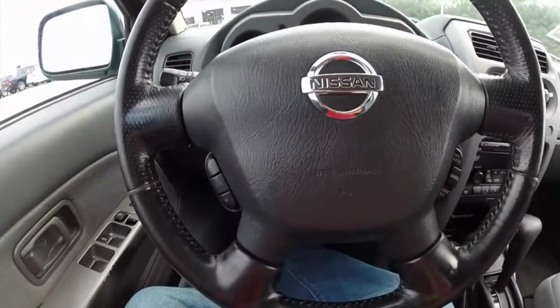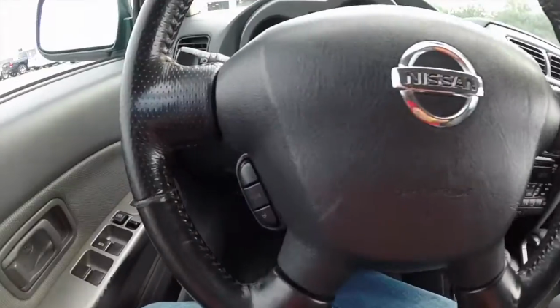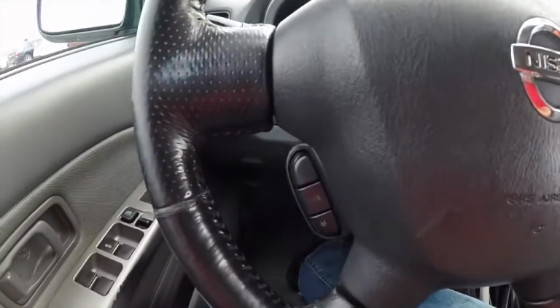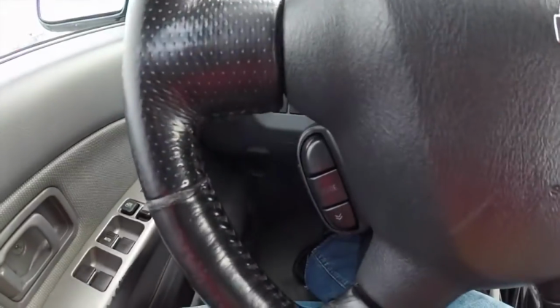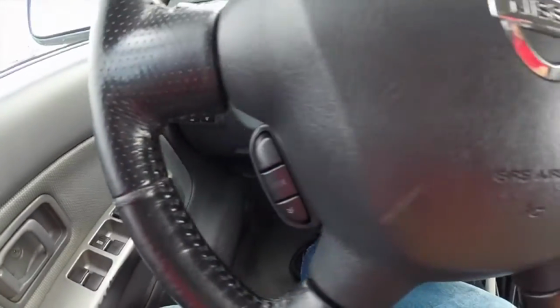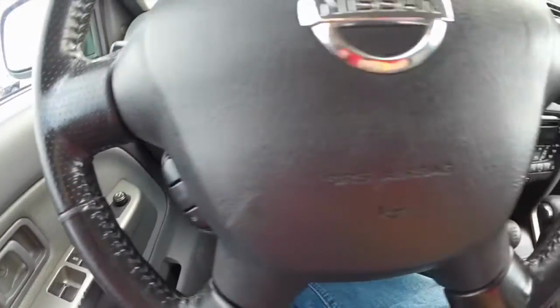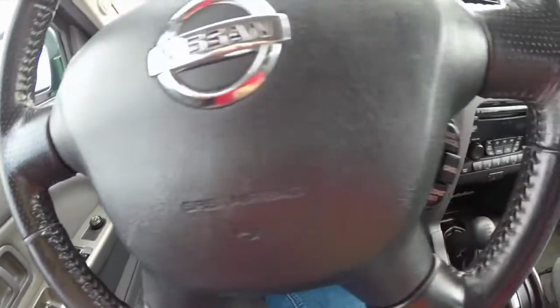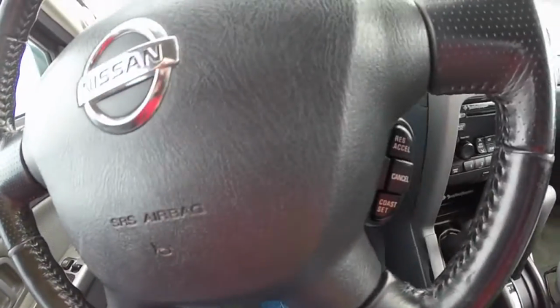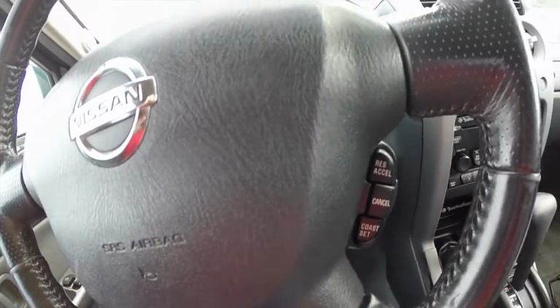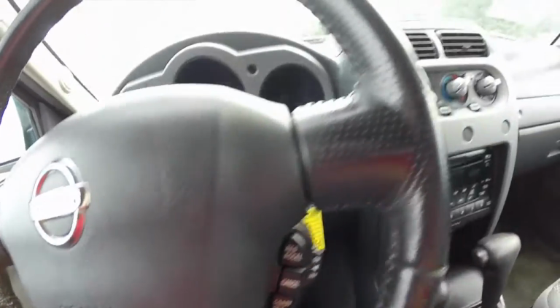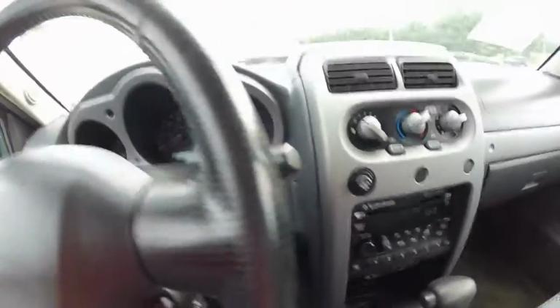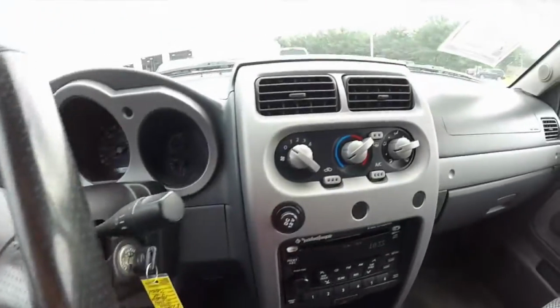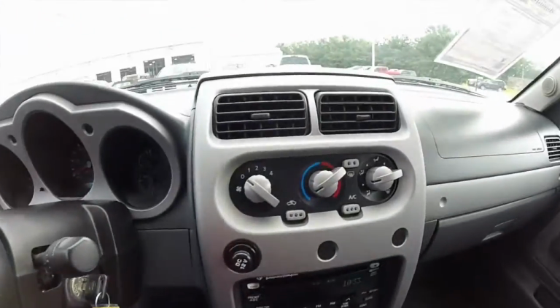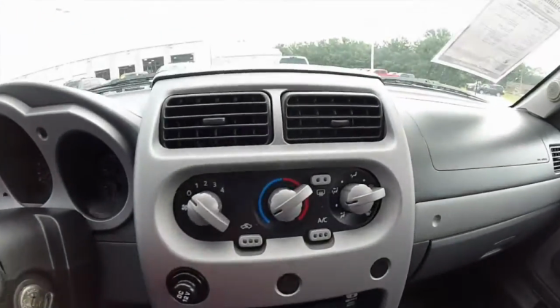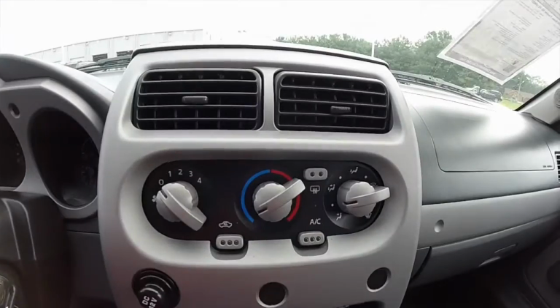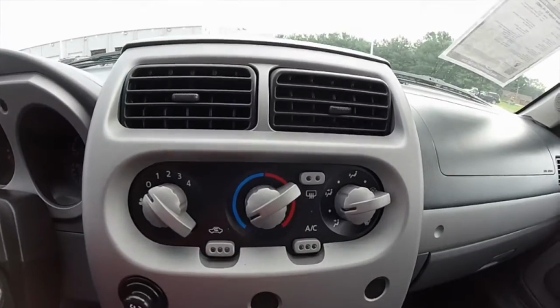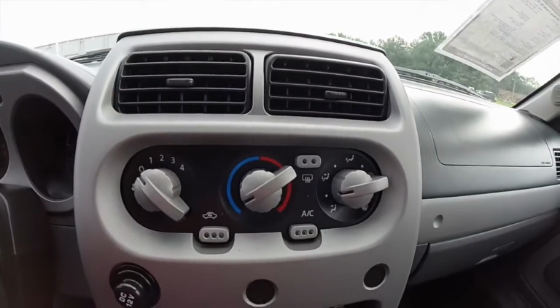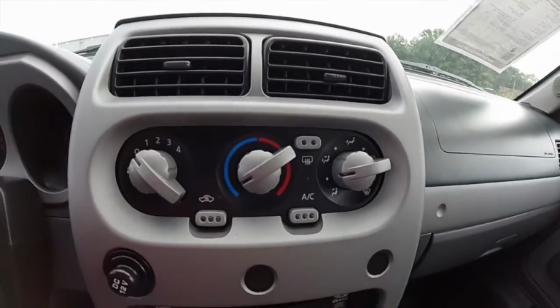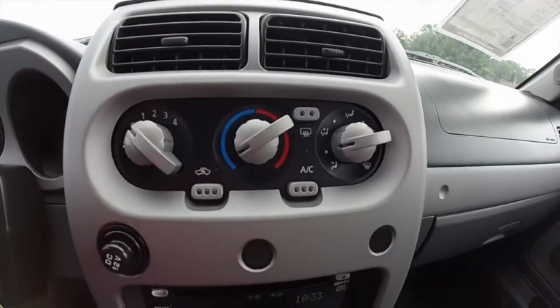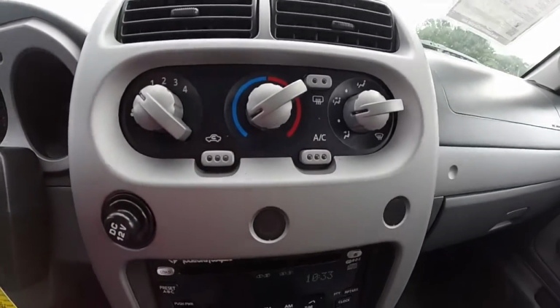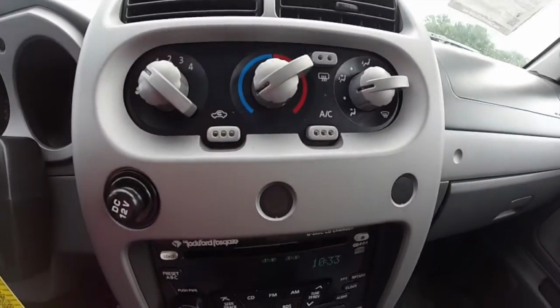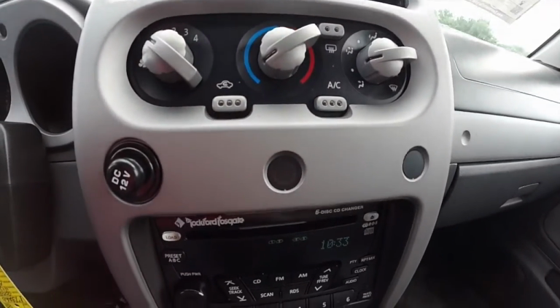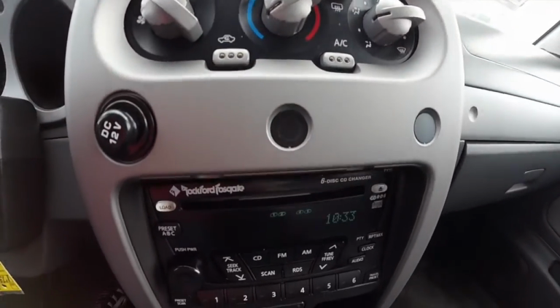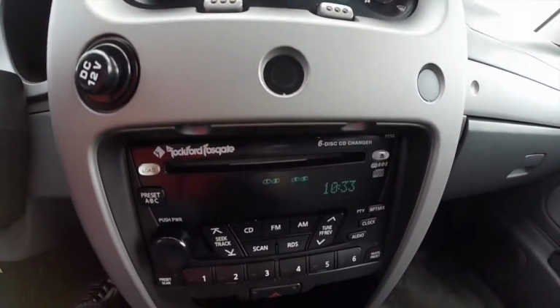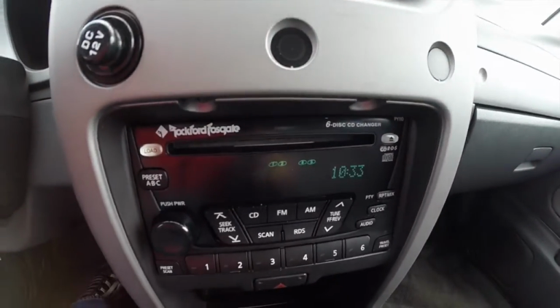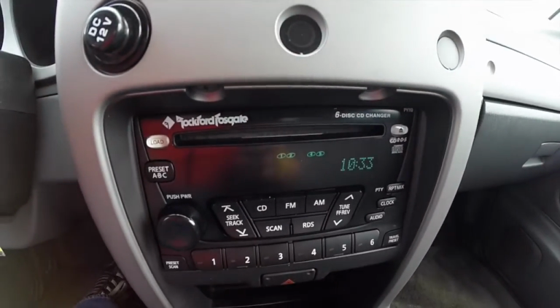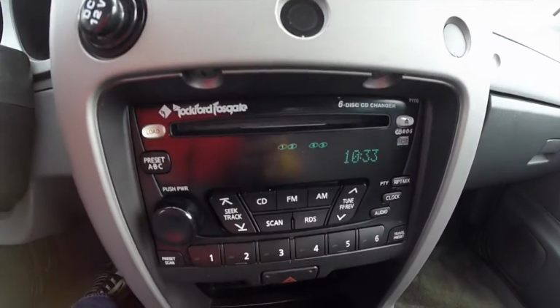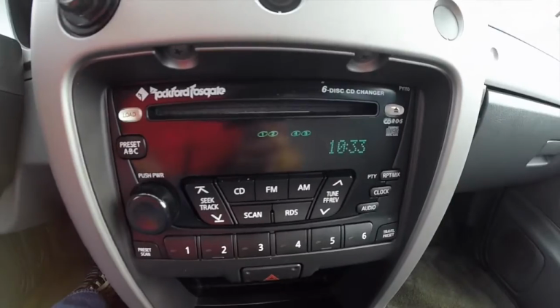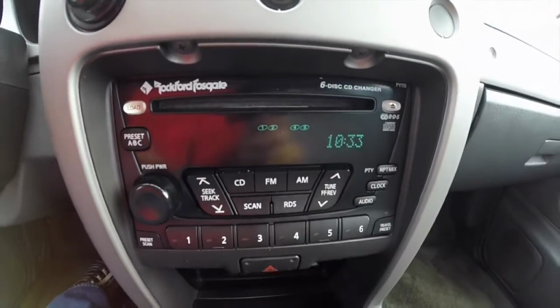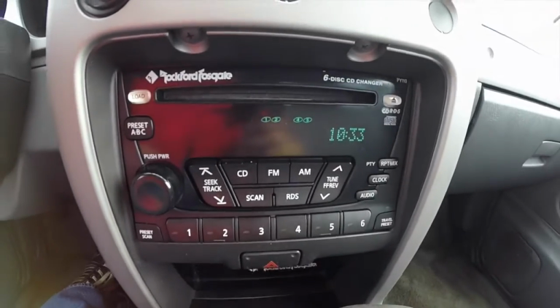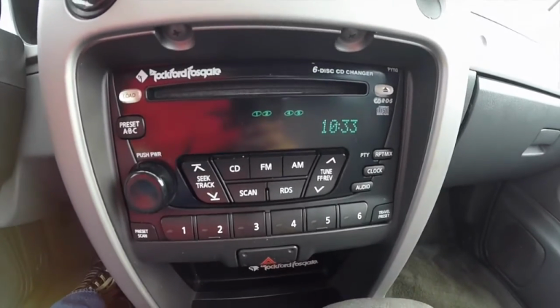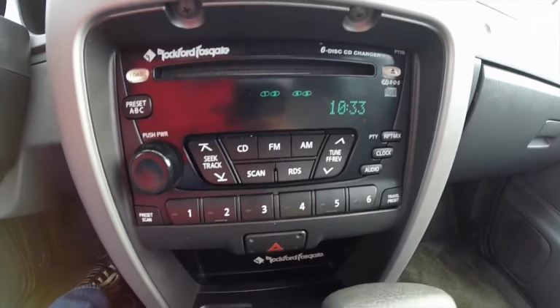You have steering wheel-mounted controls for your radio and your cruise control, air conditioning controls, and the premium Rockford Fosgate sound system with a six-disc CD changer.